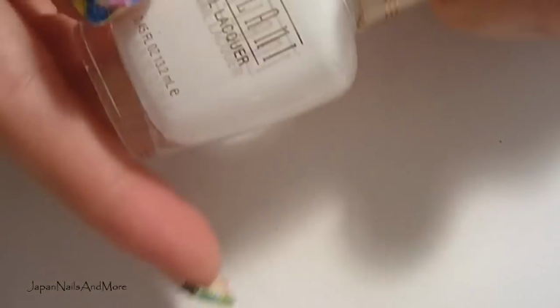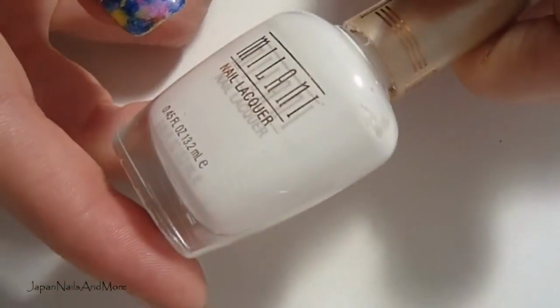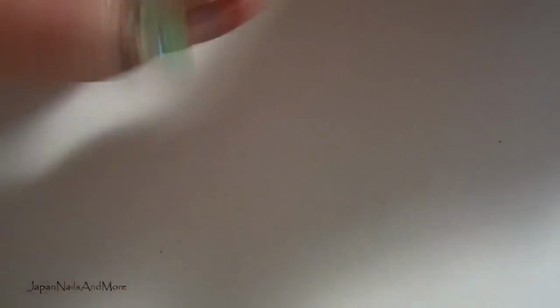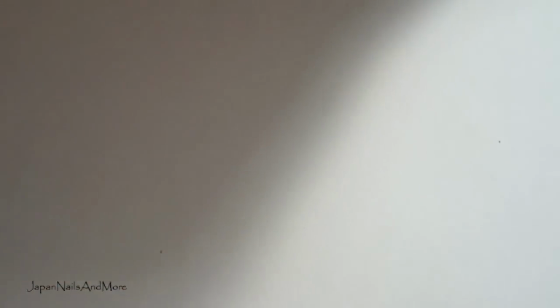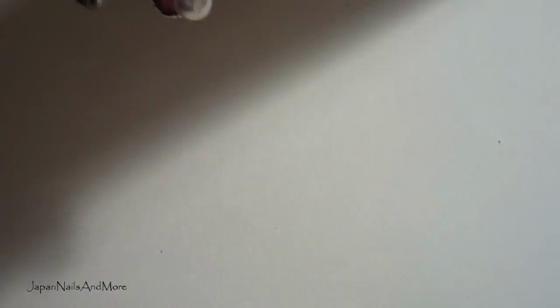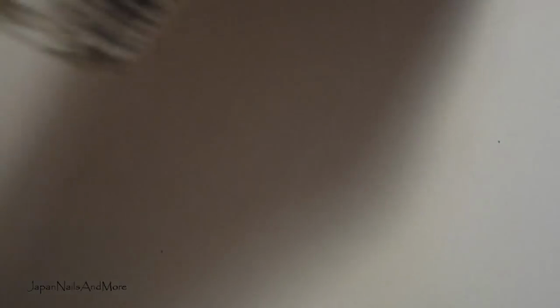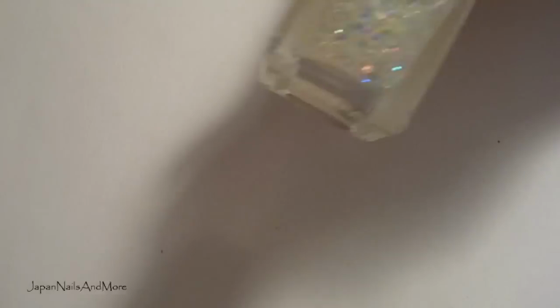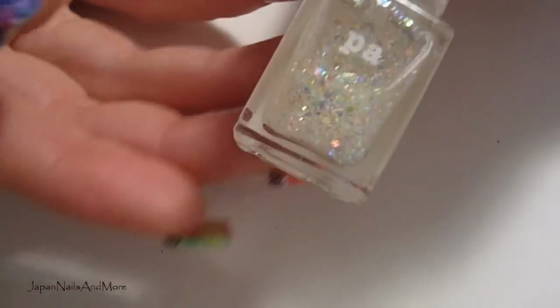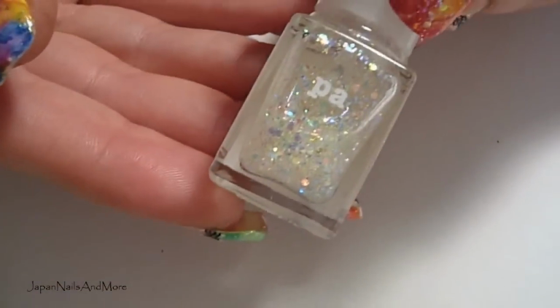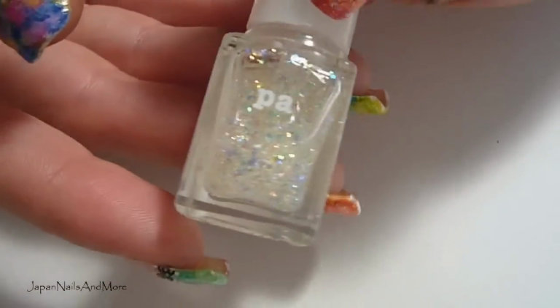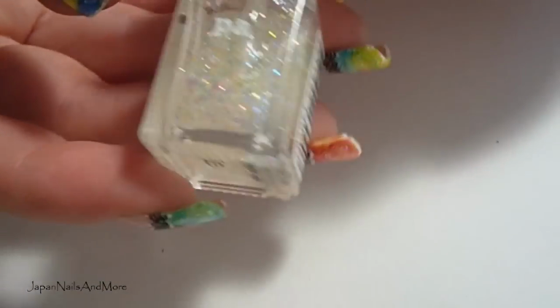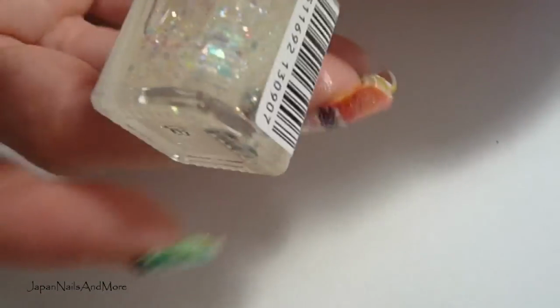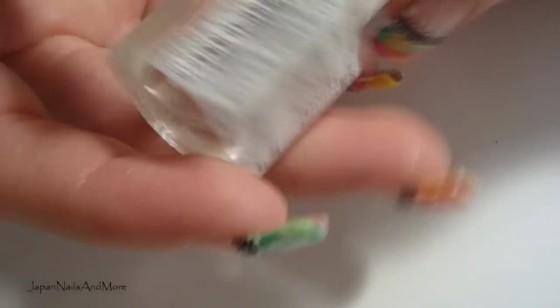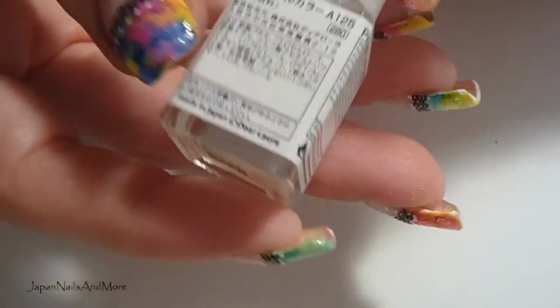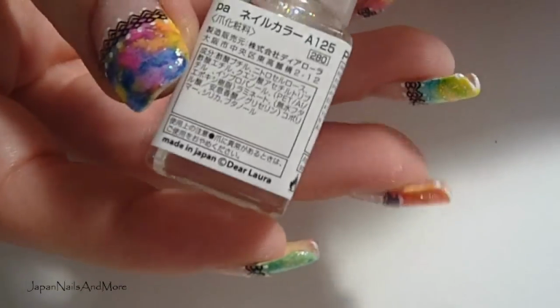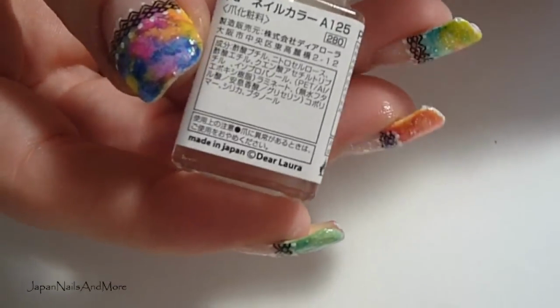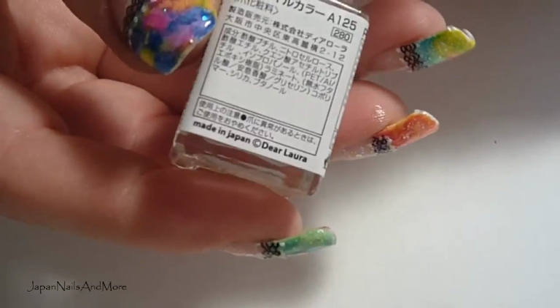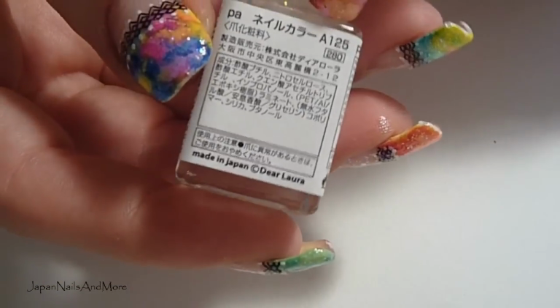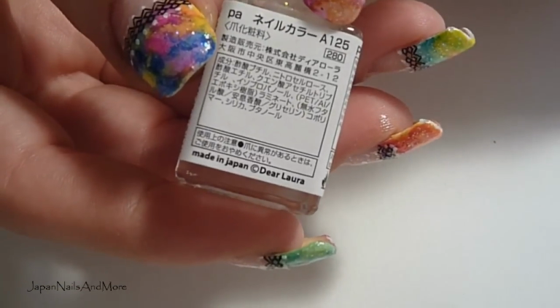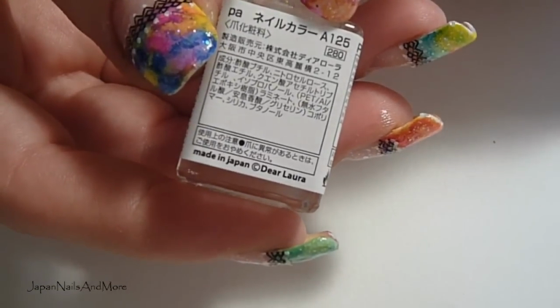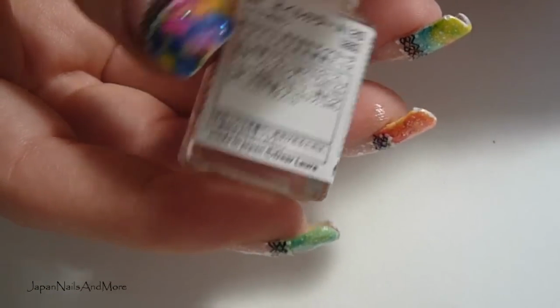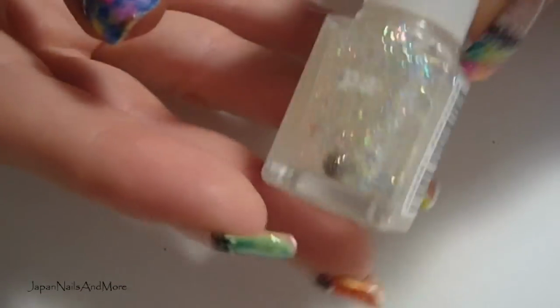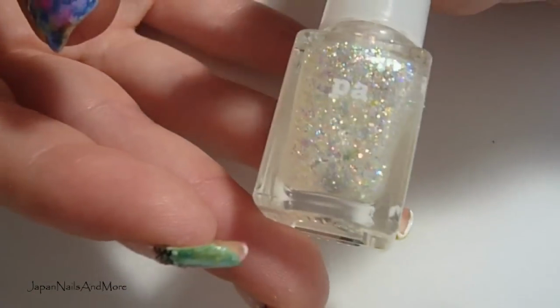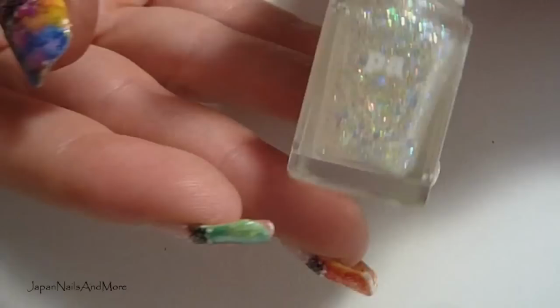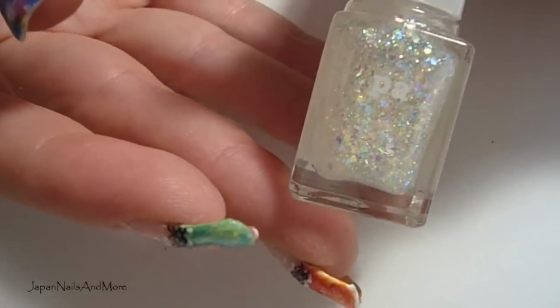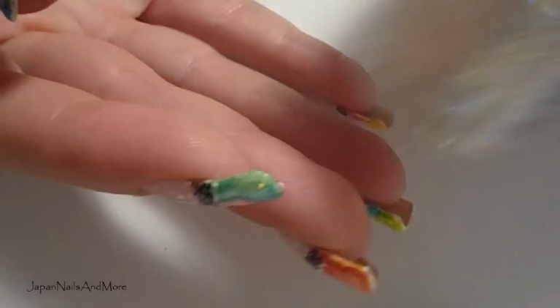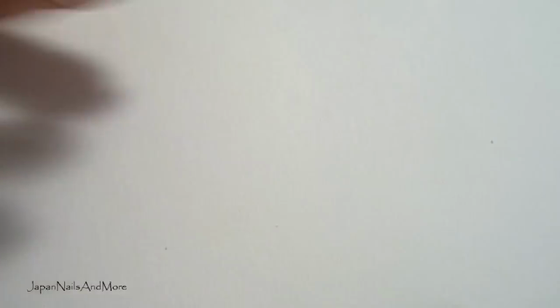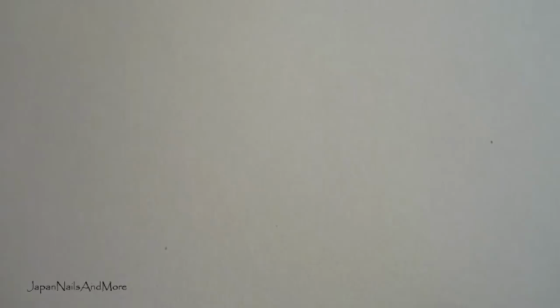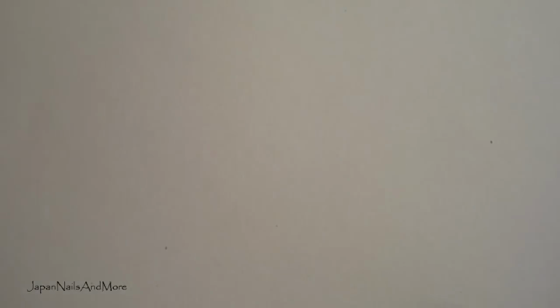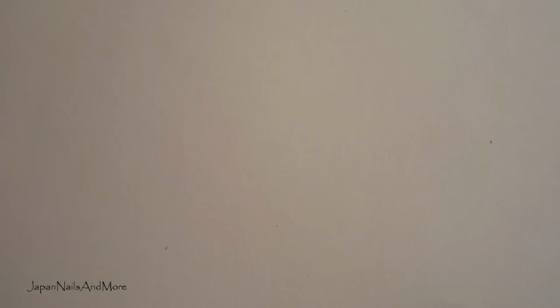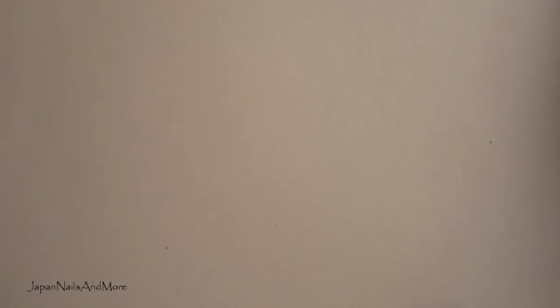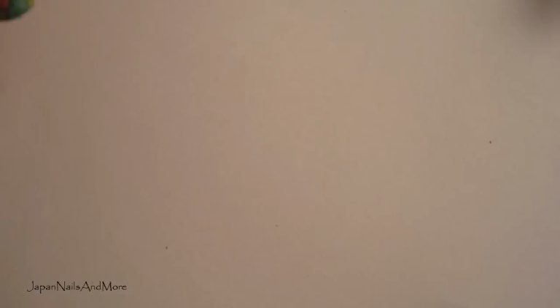A white. I'm going to use a glitter nail polish and this is one by PA. These have numbers, they don't really have names — this is A125. Use your favorite glitters. Base and top coat.